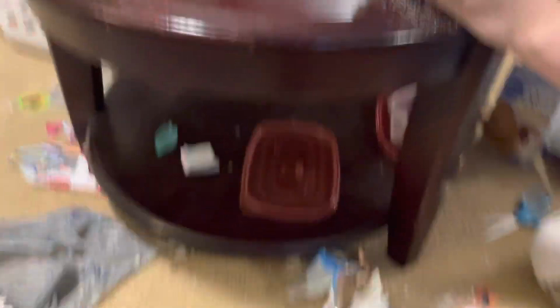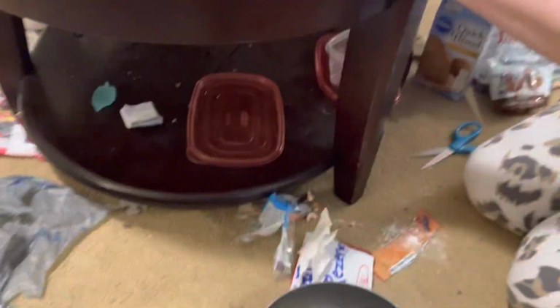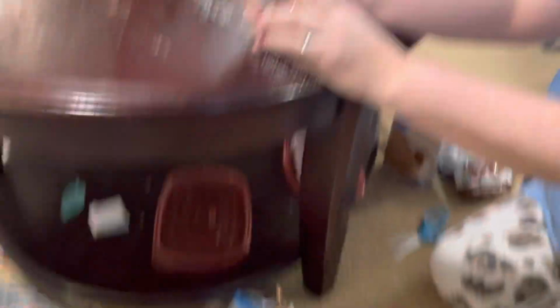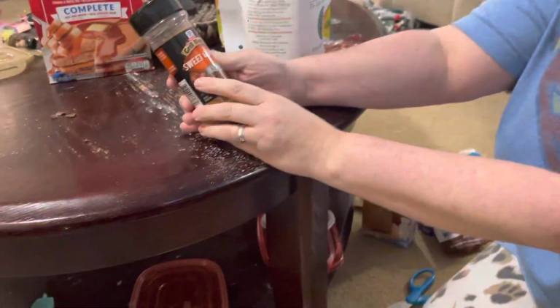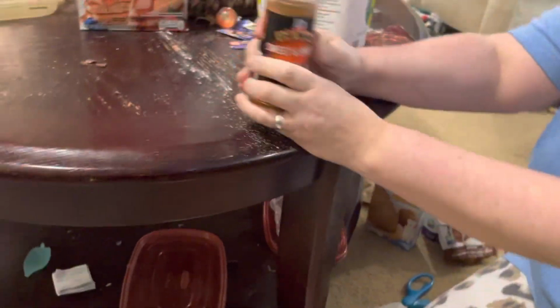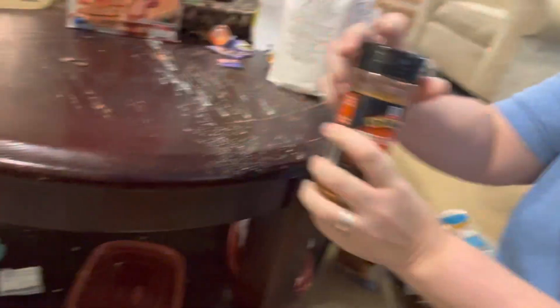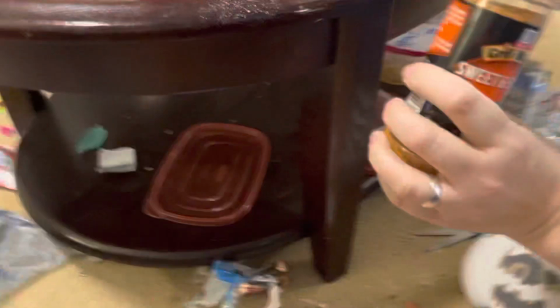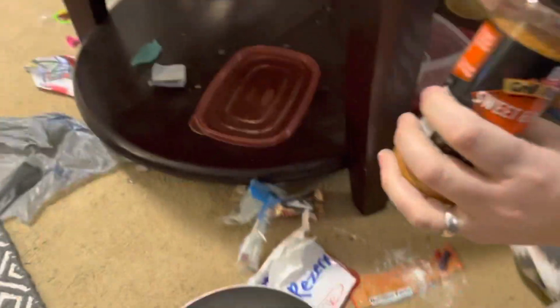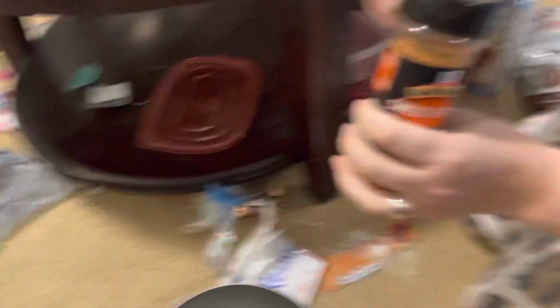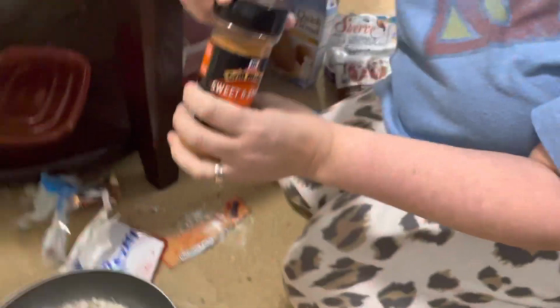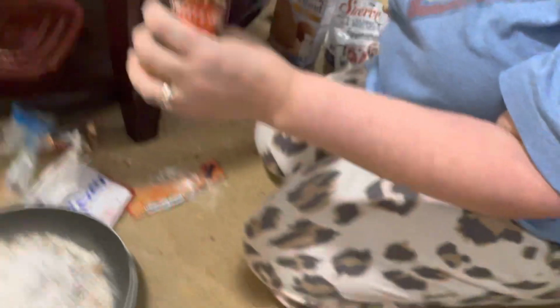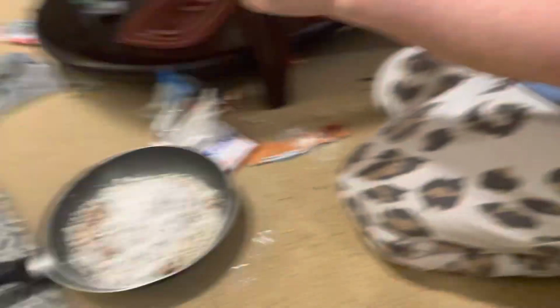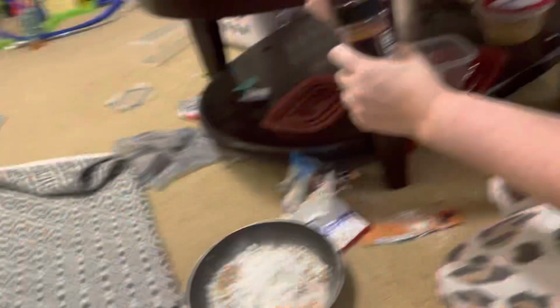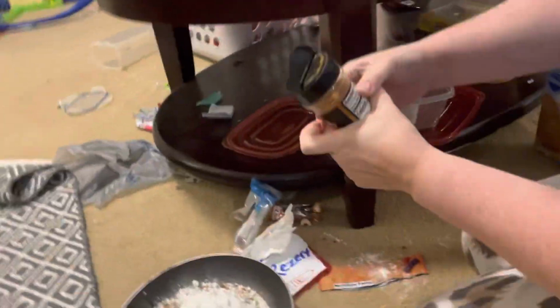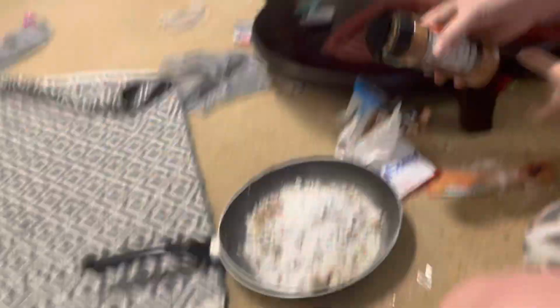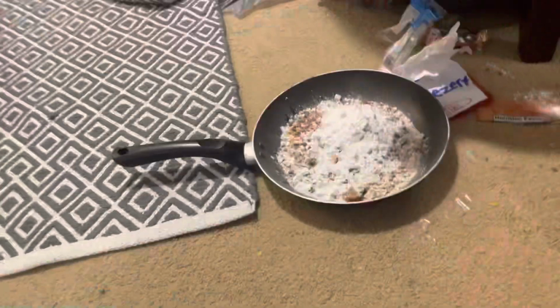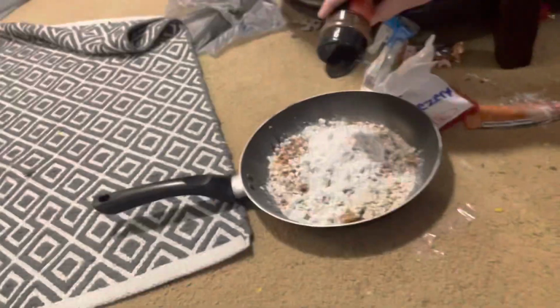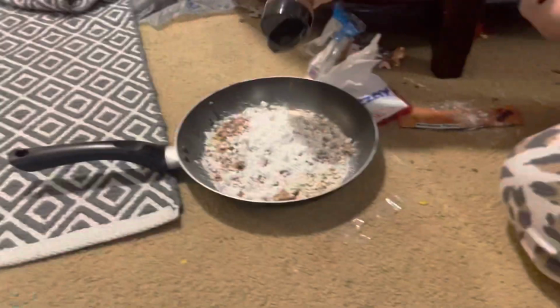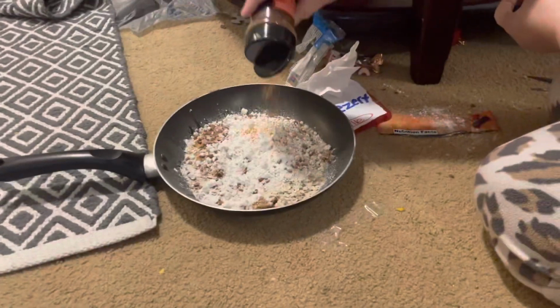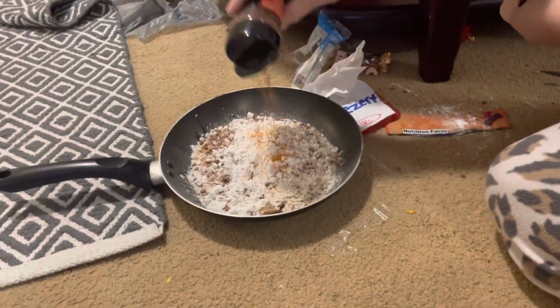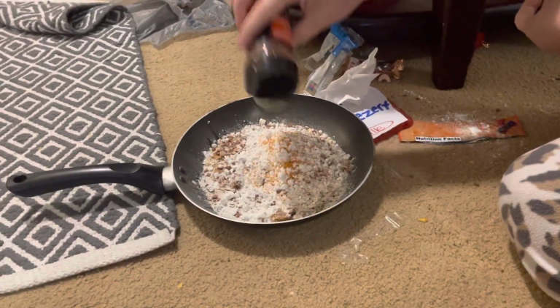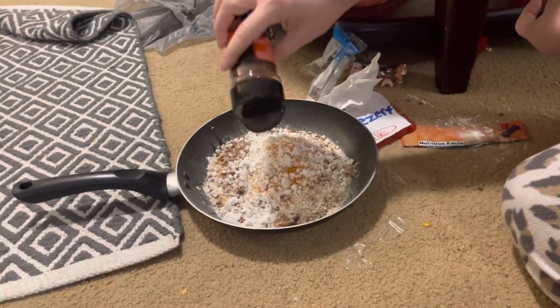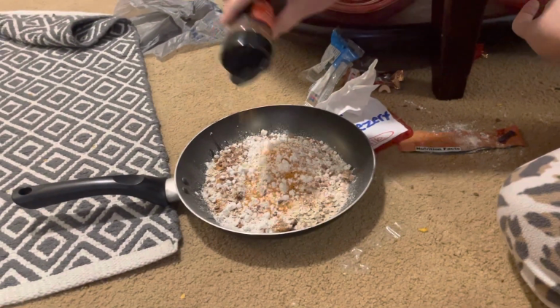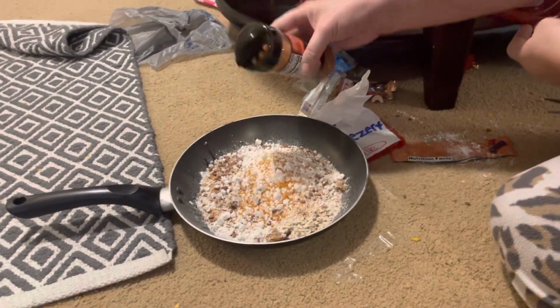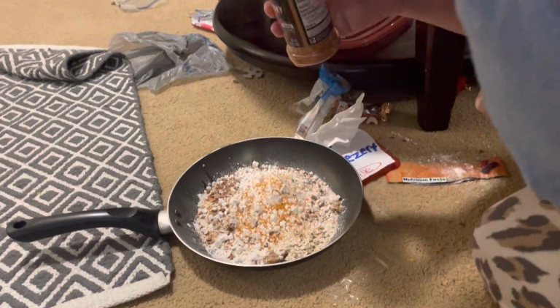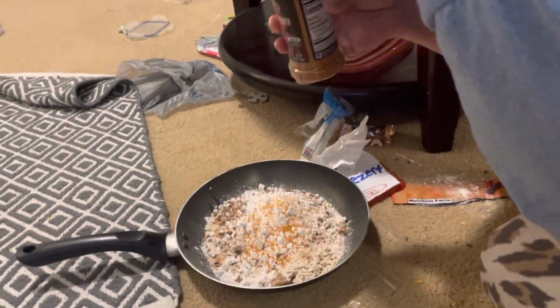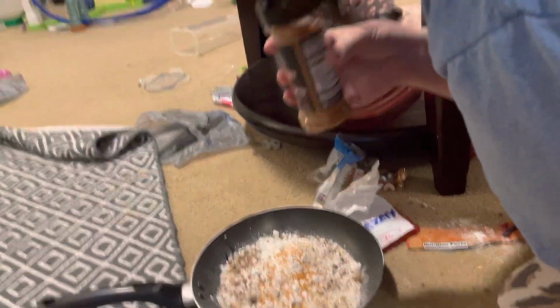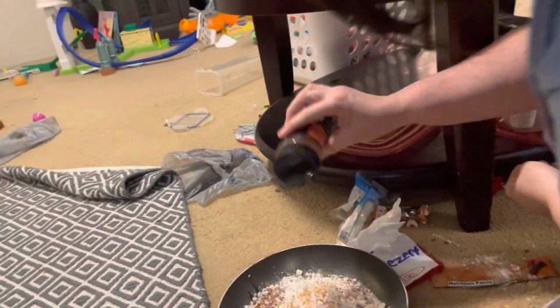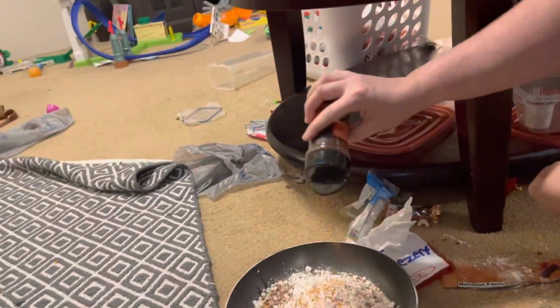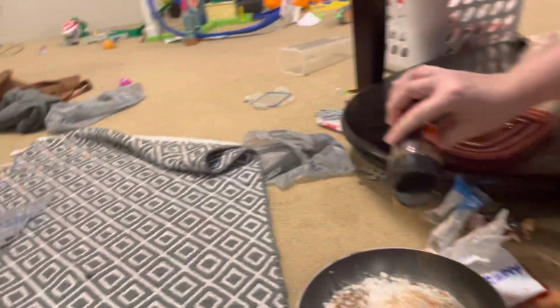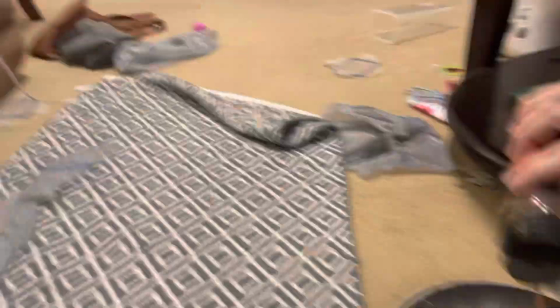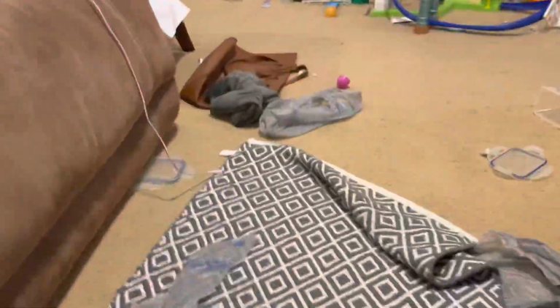Next we have the Girl Meets Sweet and Smoky Rub. Let's see what that looks like — oh it's orange! Smells like chili barbecue powder.